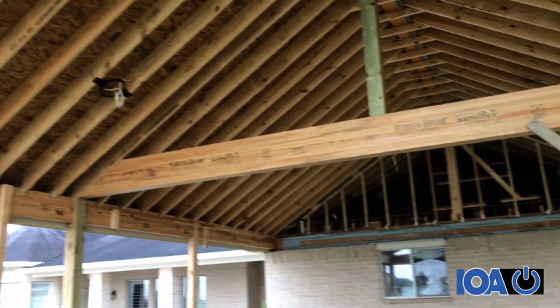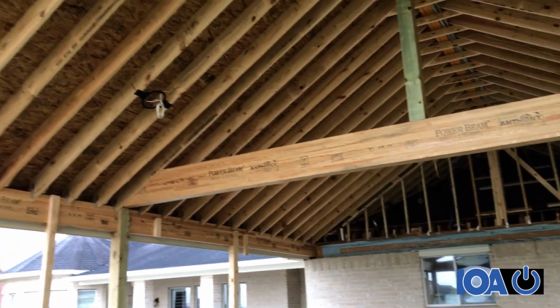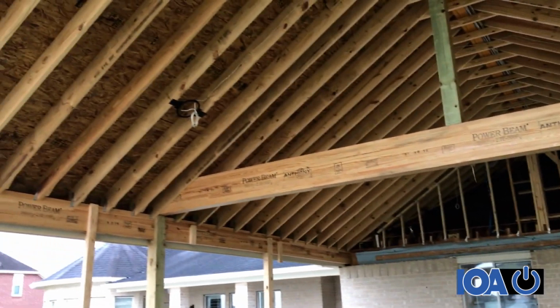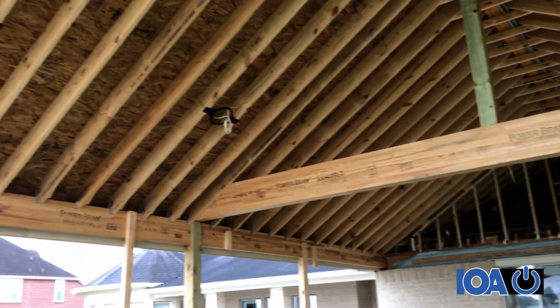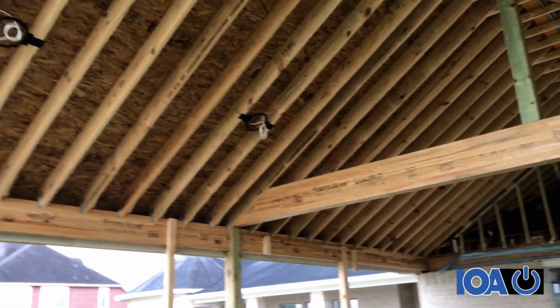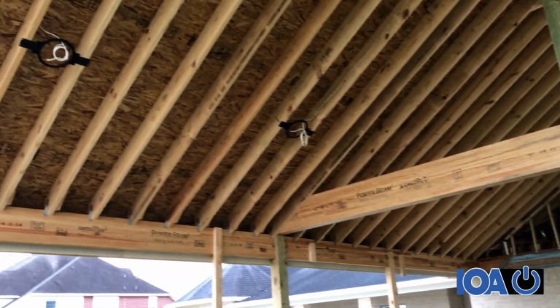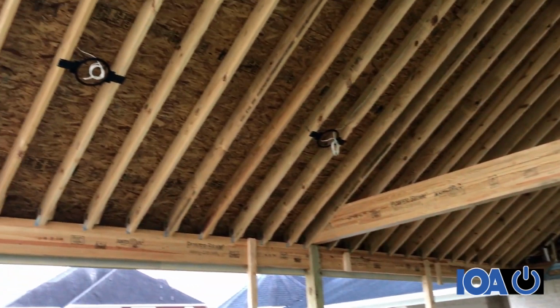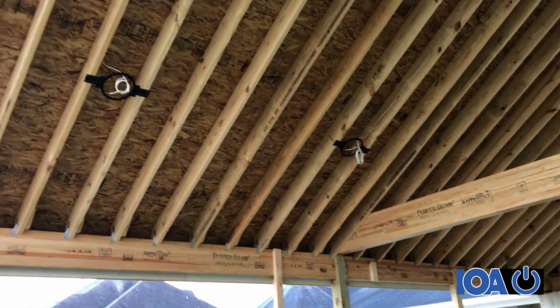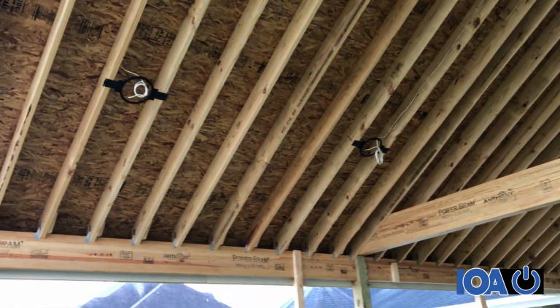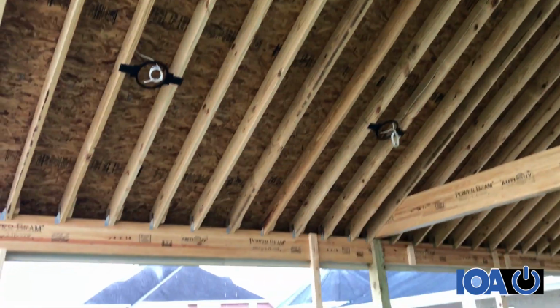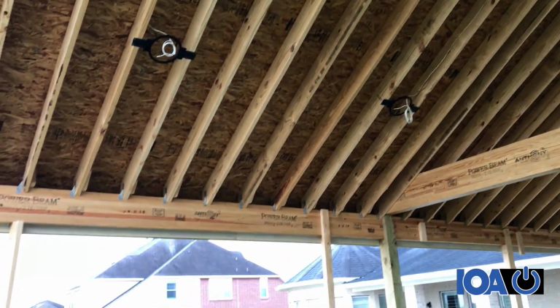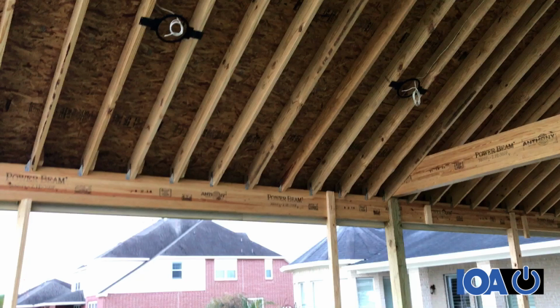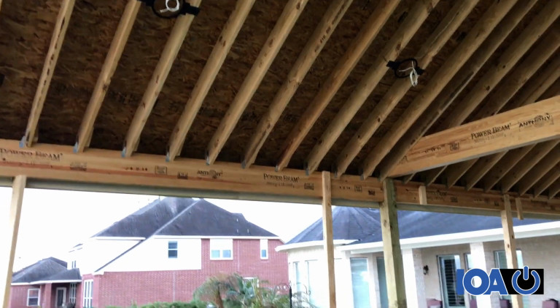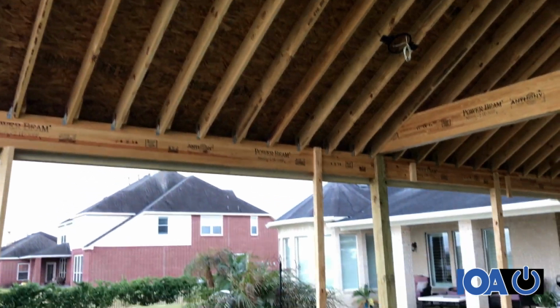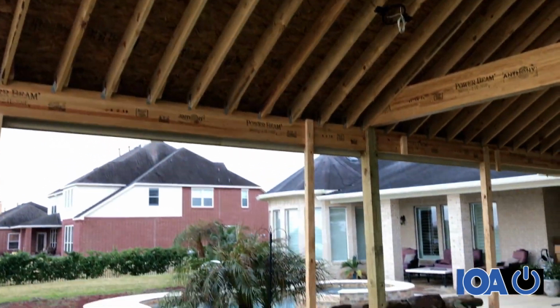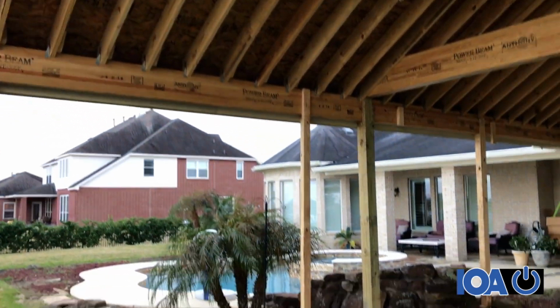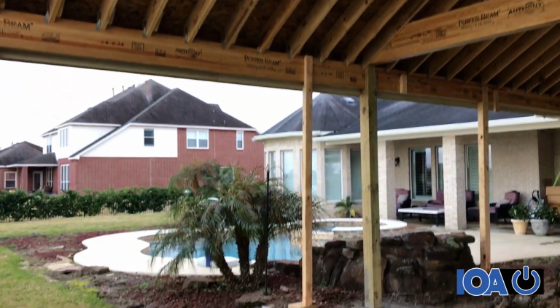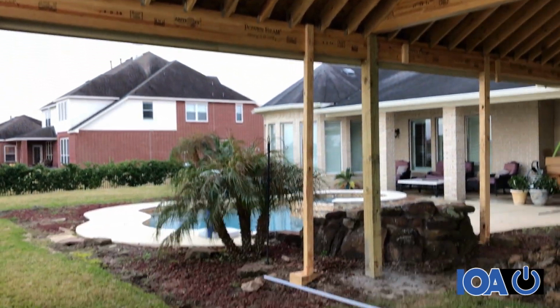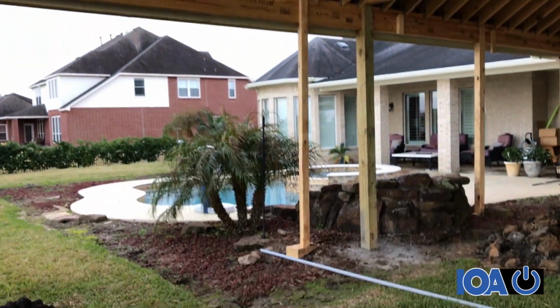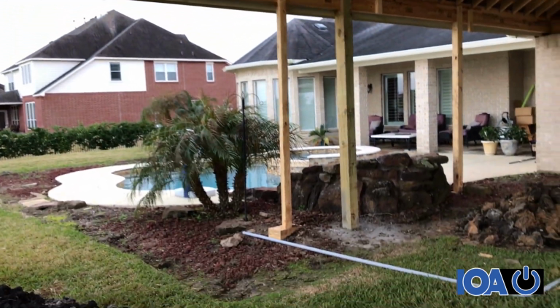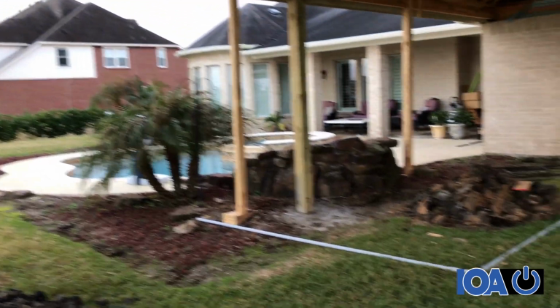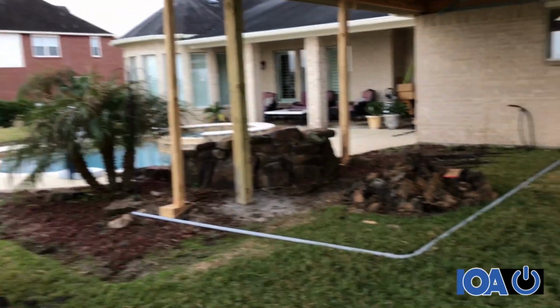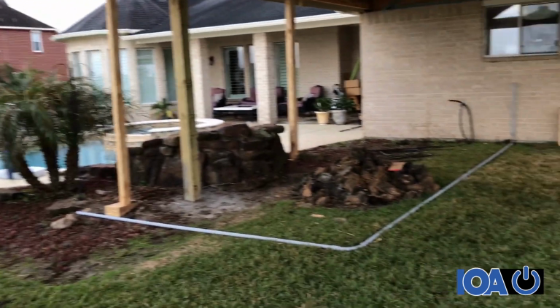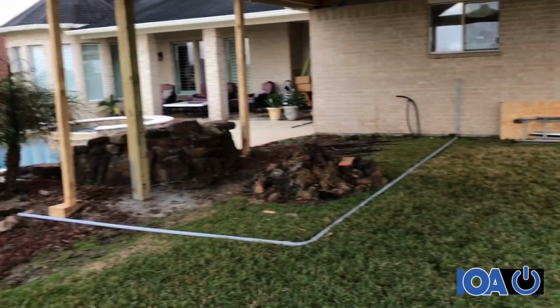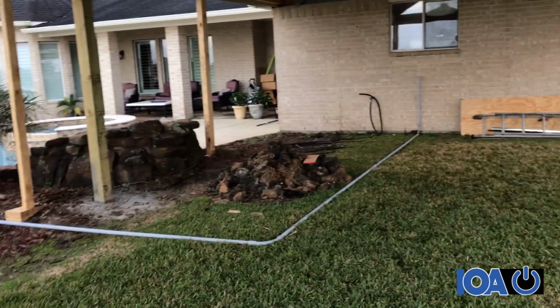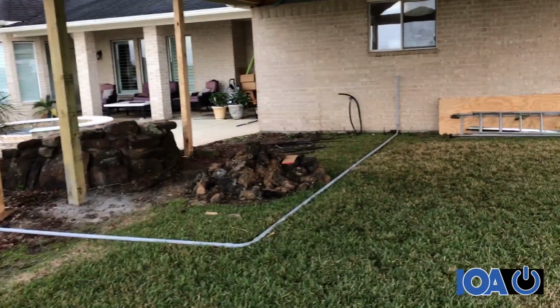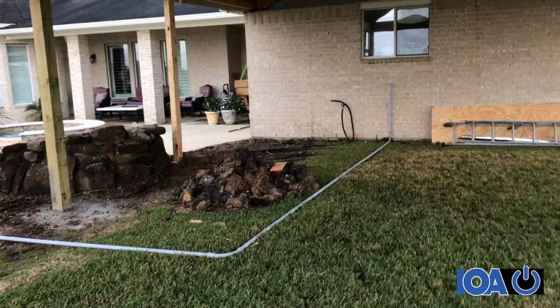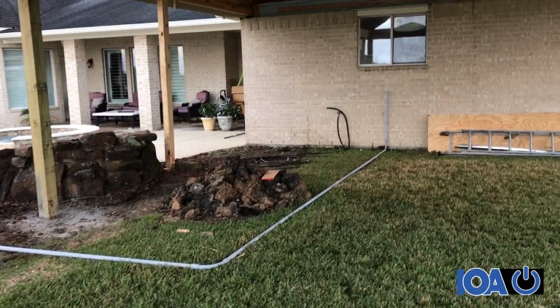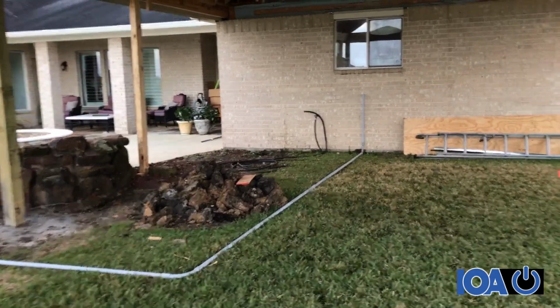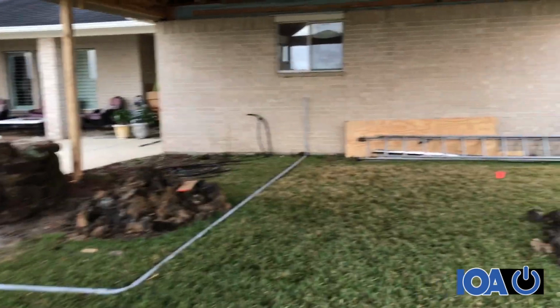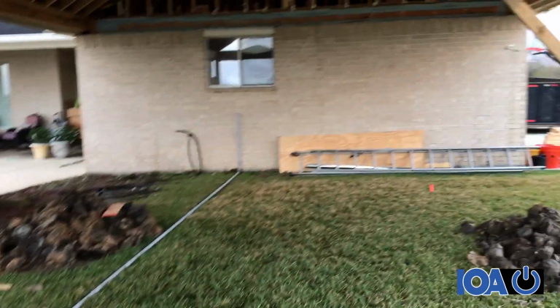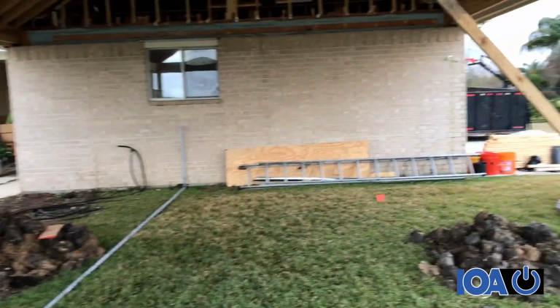Here we've wired for speakers and custom lighting. At the end of this conduit there will be a subwoofer — because seriously, you're probably having music at your party.